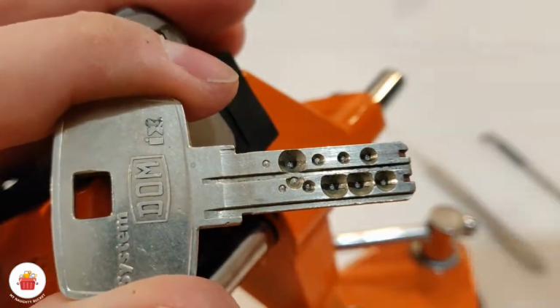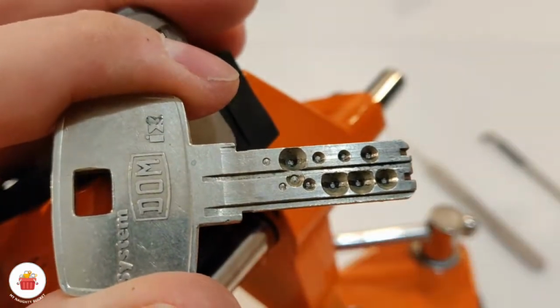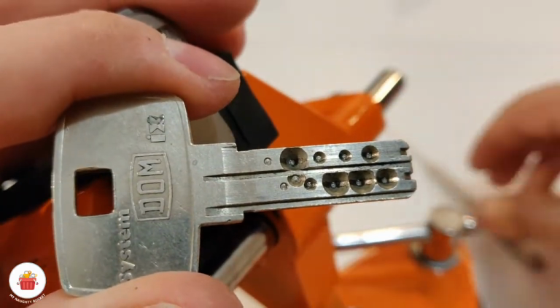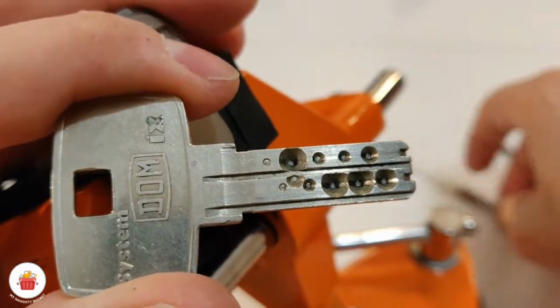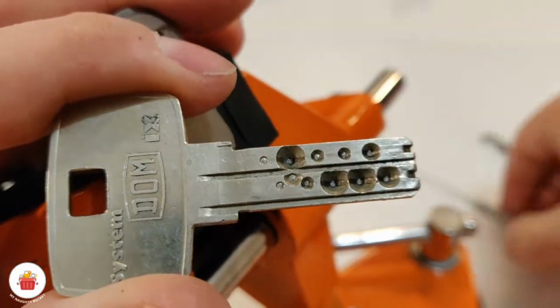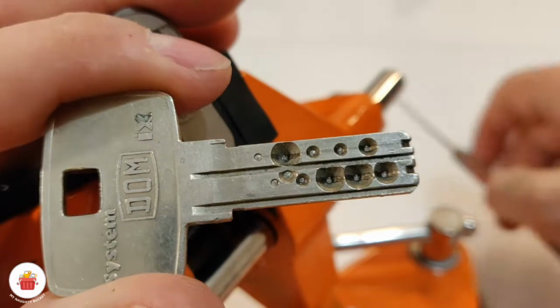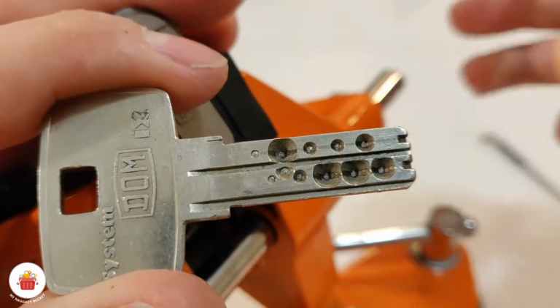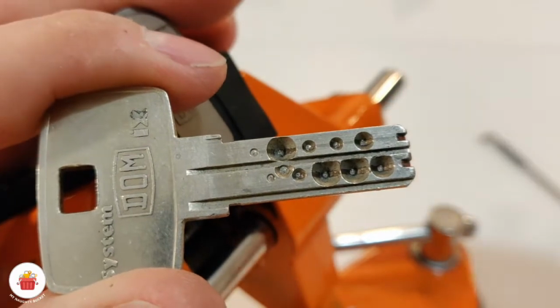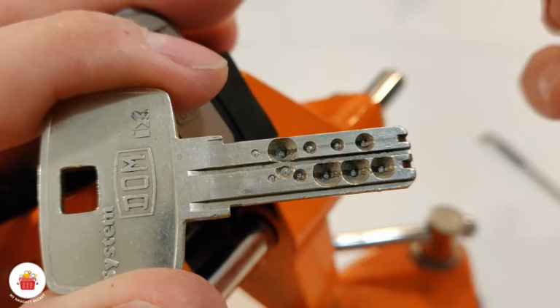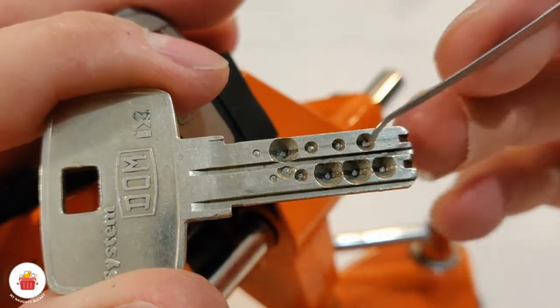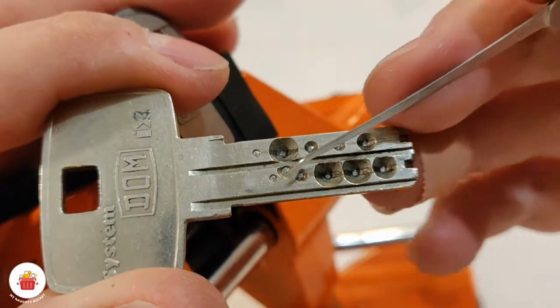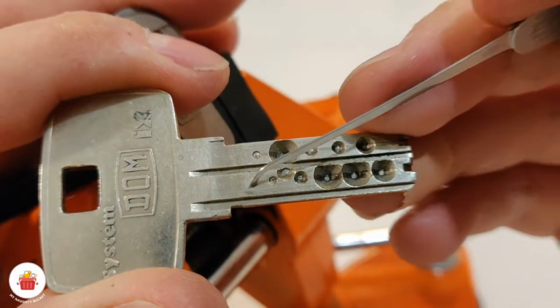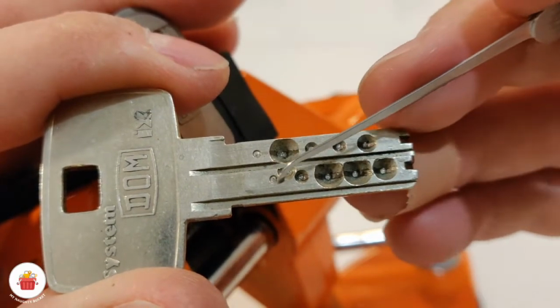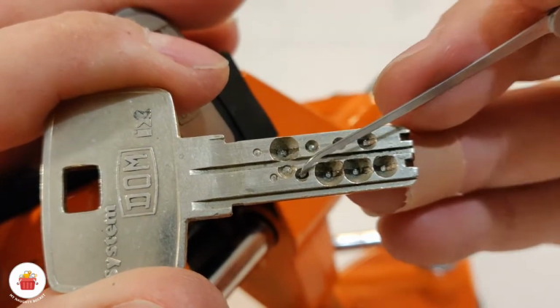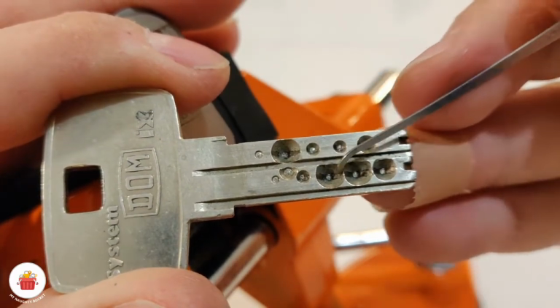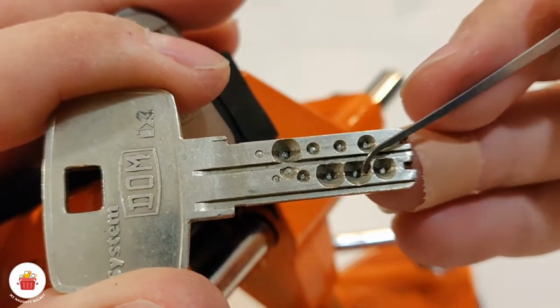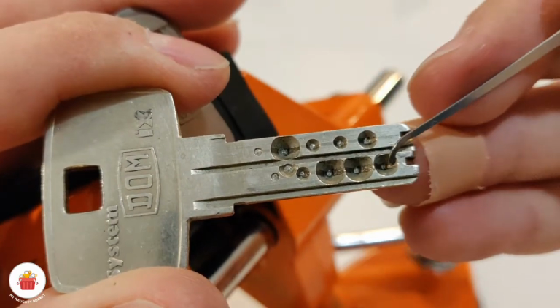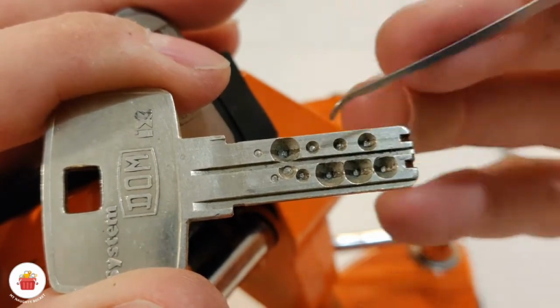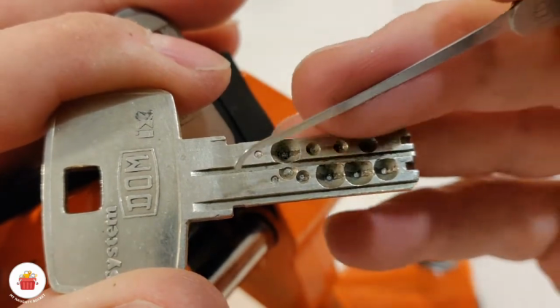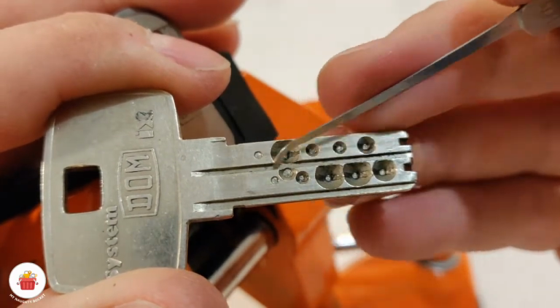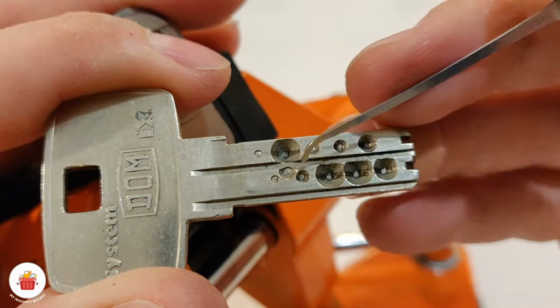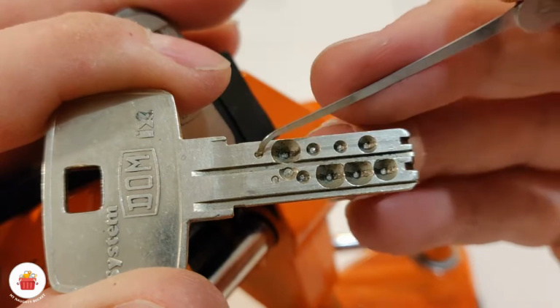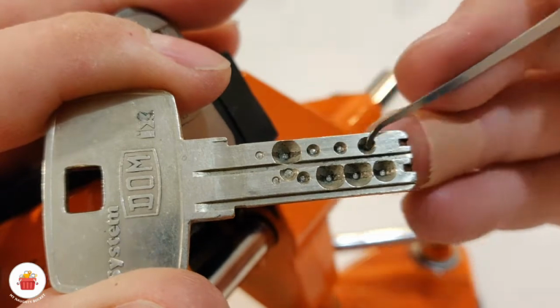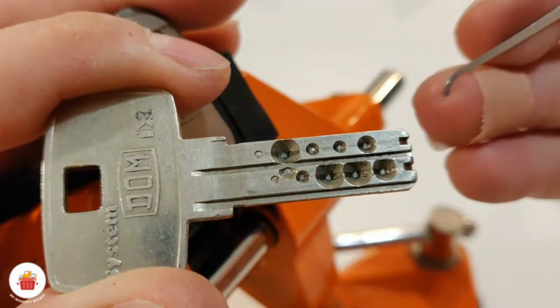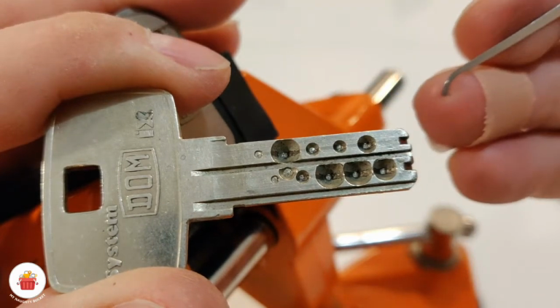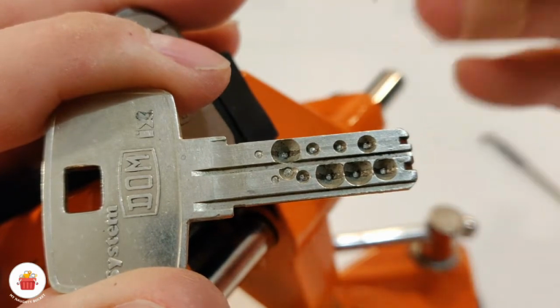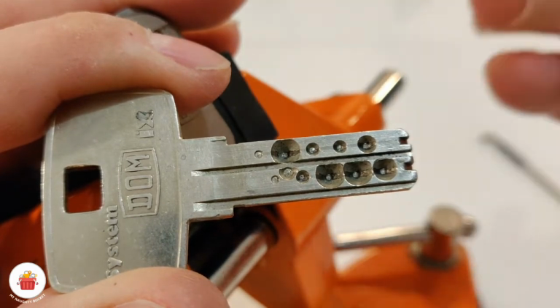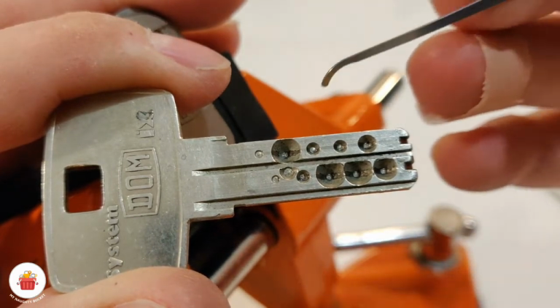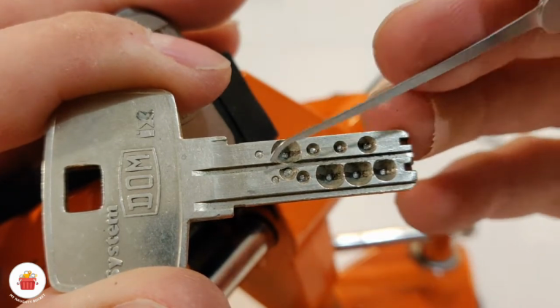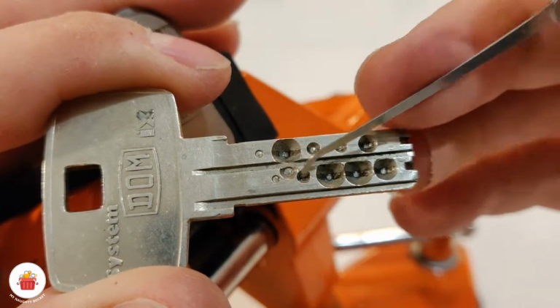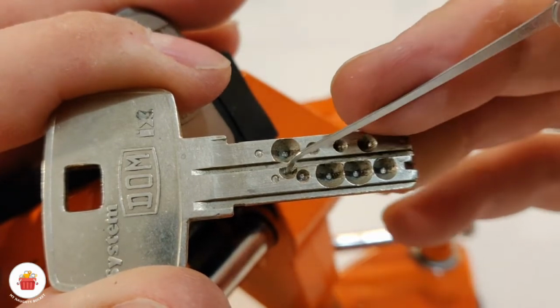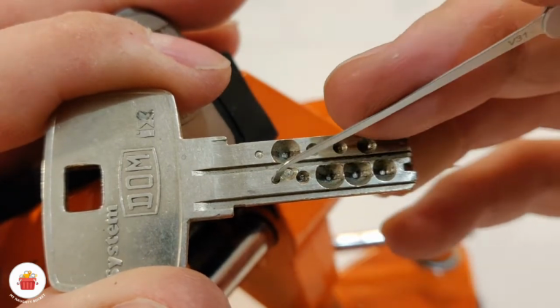It's a 10 pin lock, two rows — so five on the left side, five on the right side, or vice versa, doesn't matter.